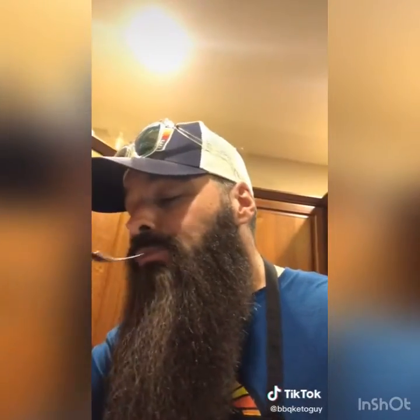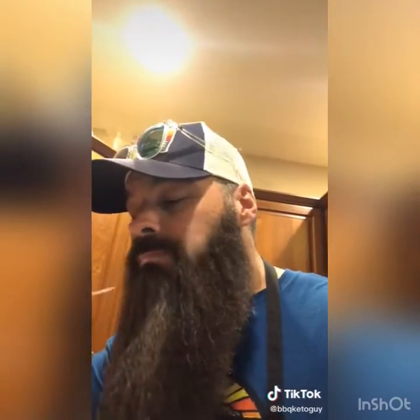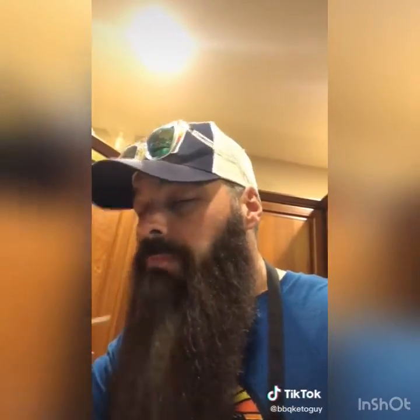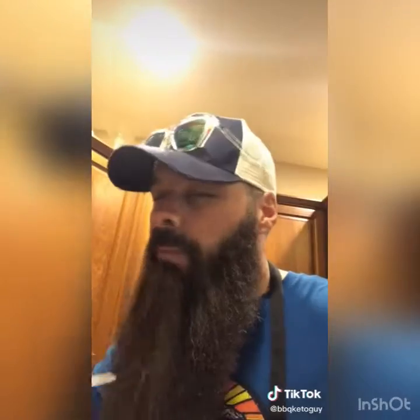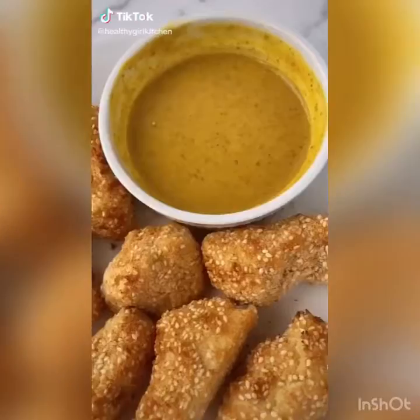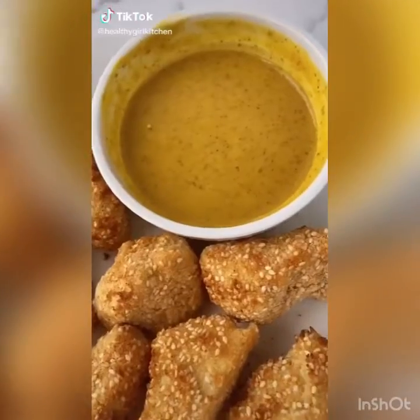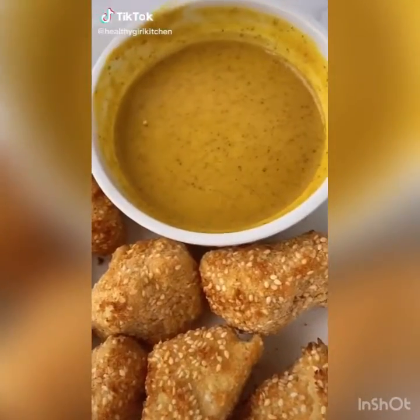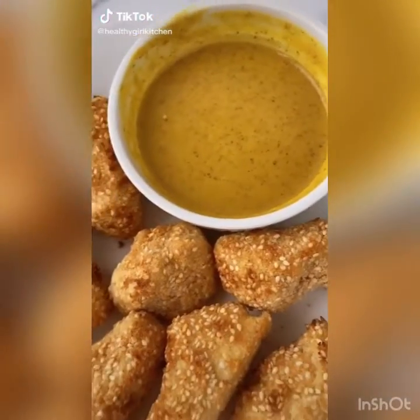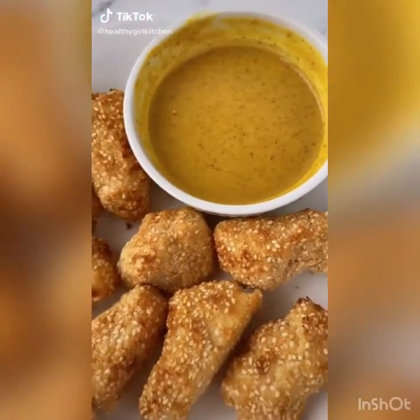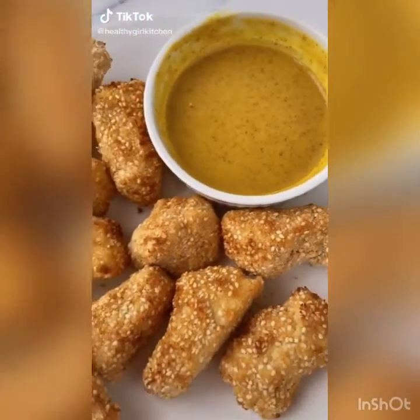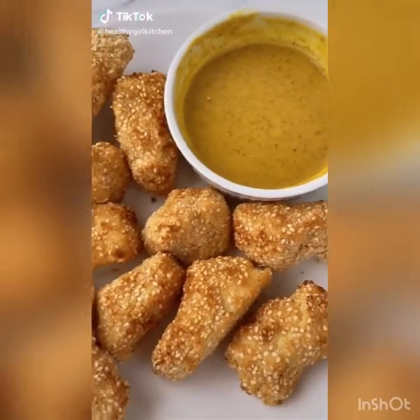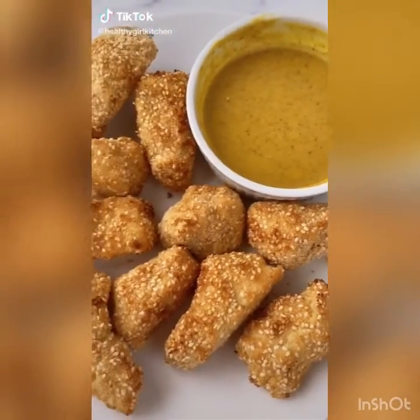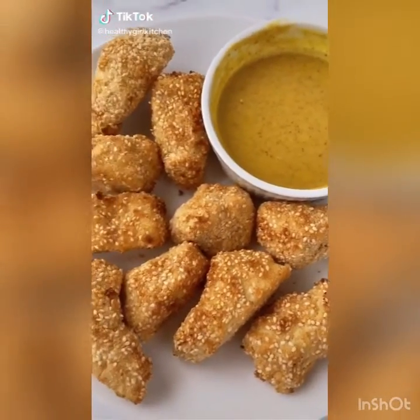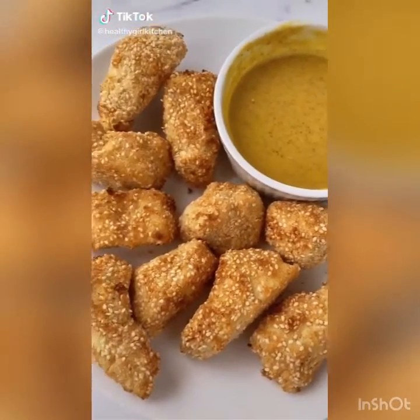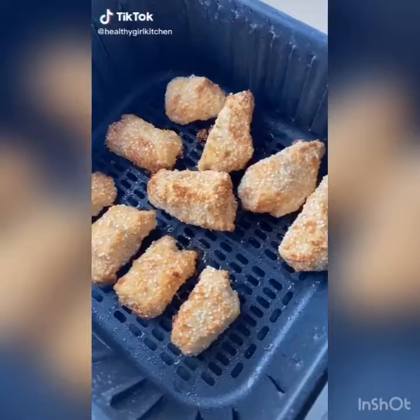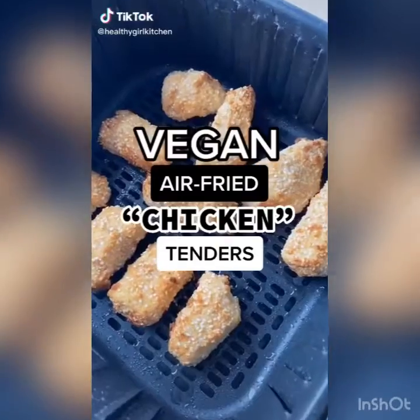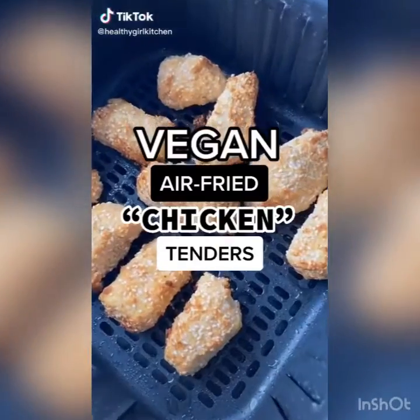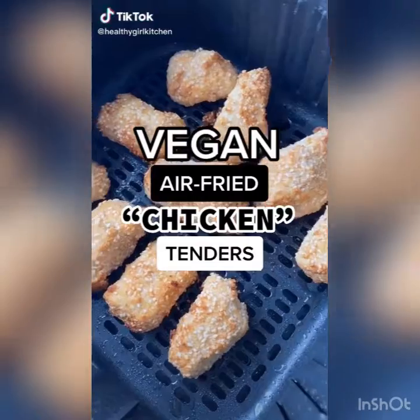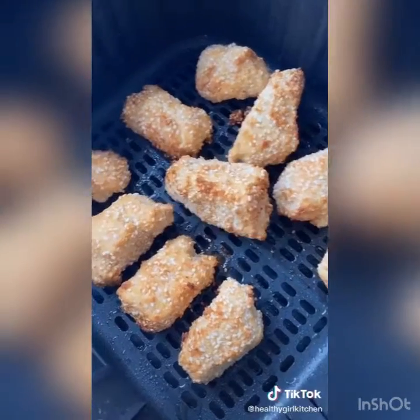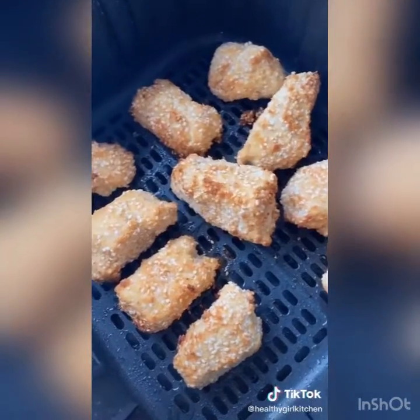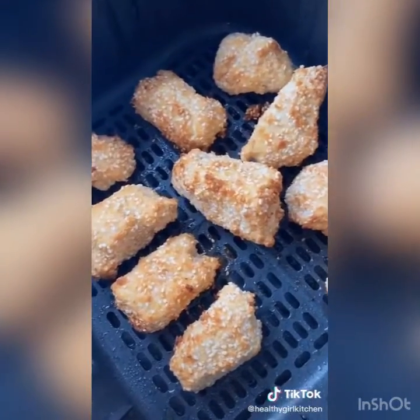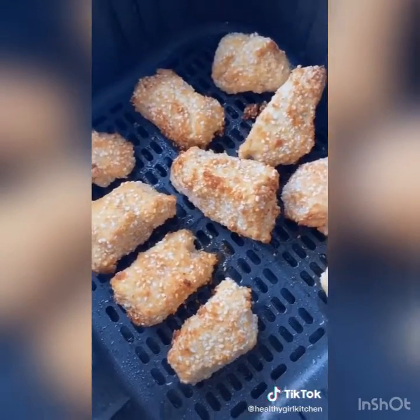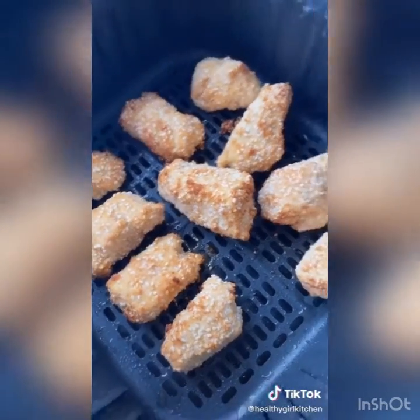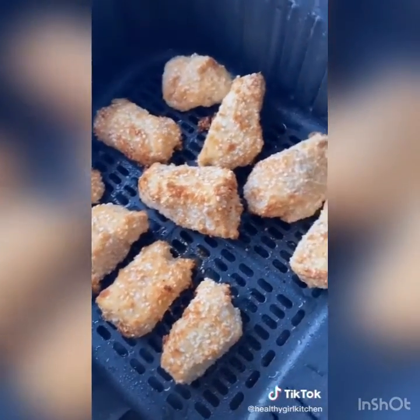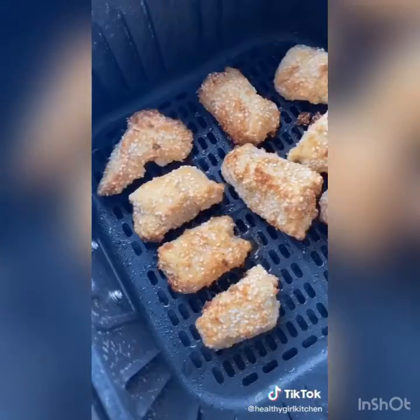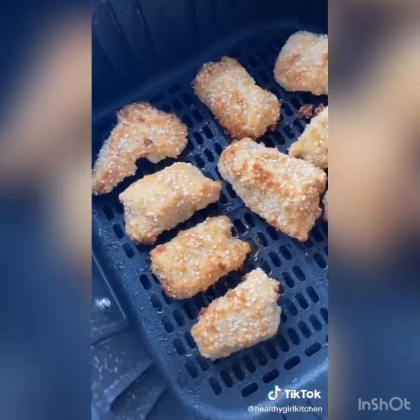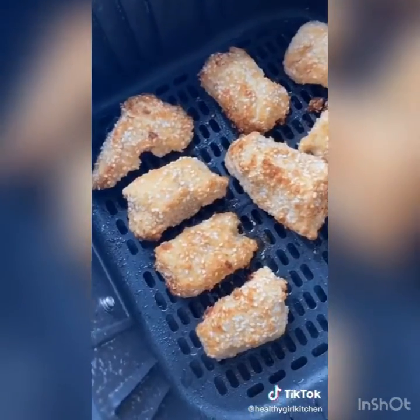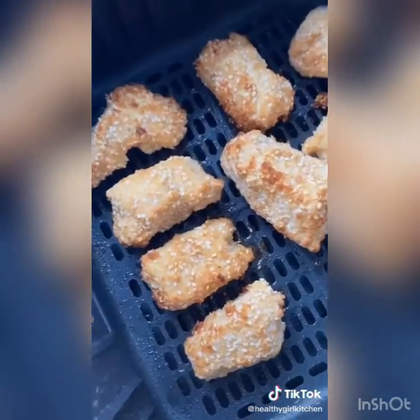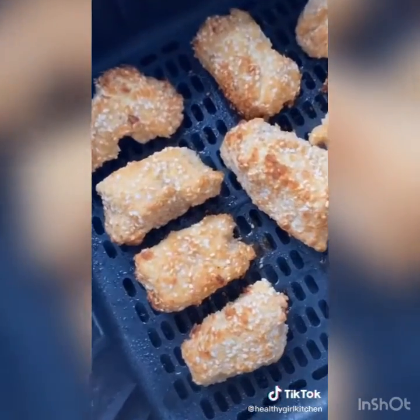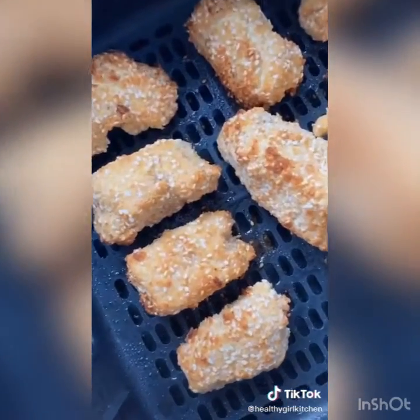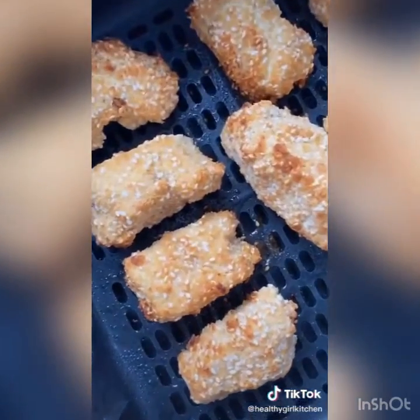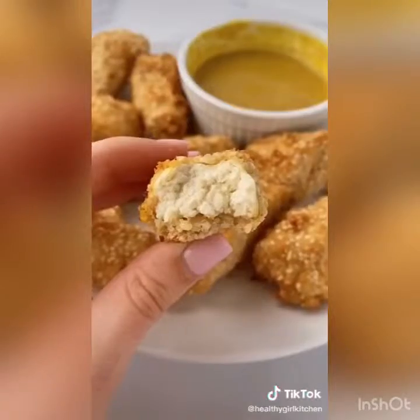These chicken tenders aren't actually made with chicken — they're made with tofu. I make mine in the air fryer and they get super crispy. It looks like chicken, tastes like chicken, but it's super healthy and doesn't cause any animal cruelty.